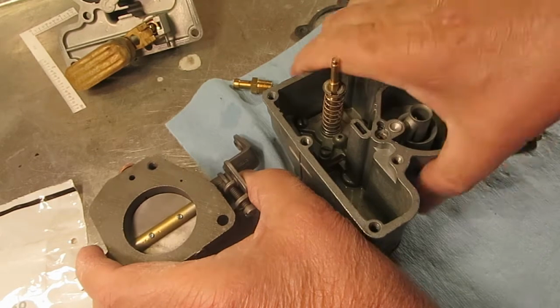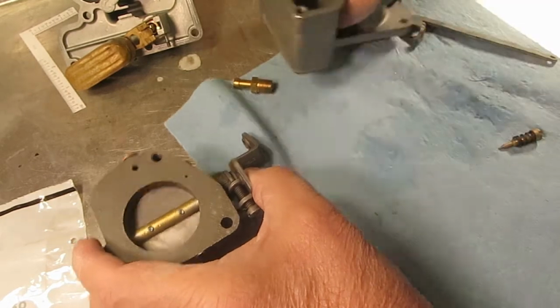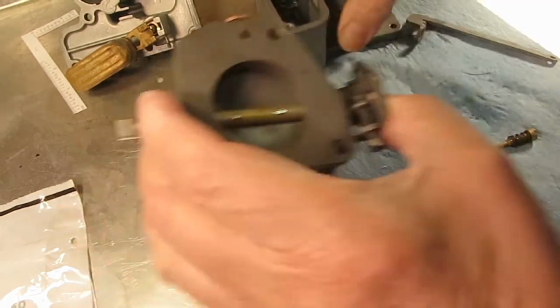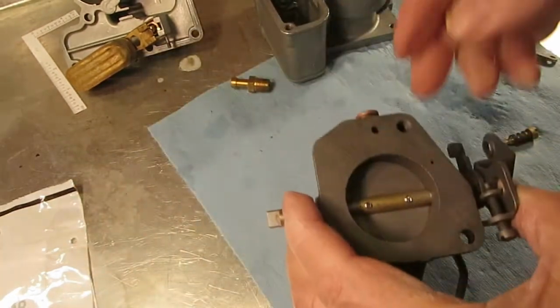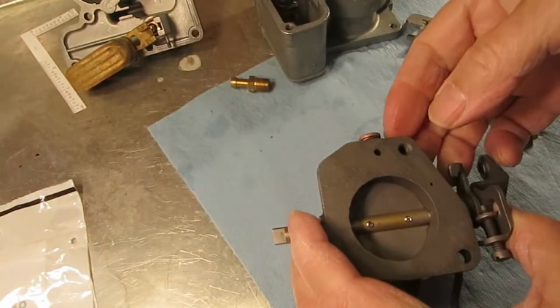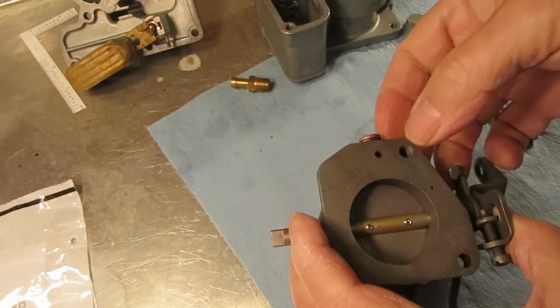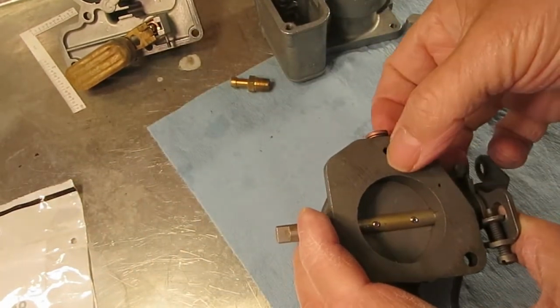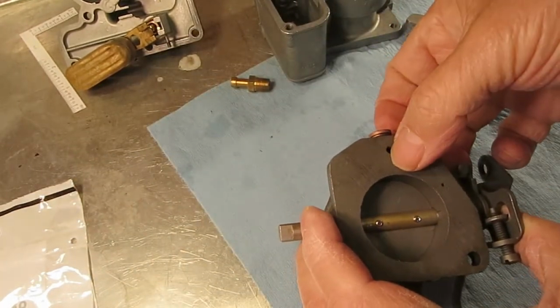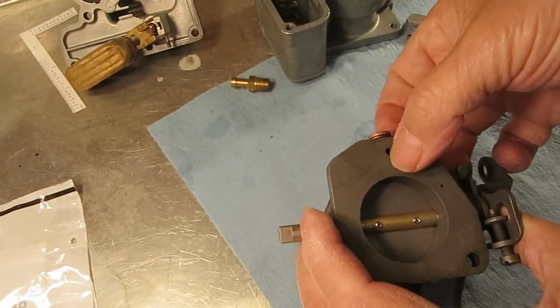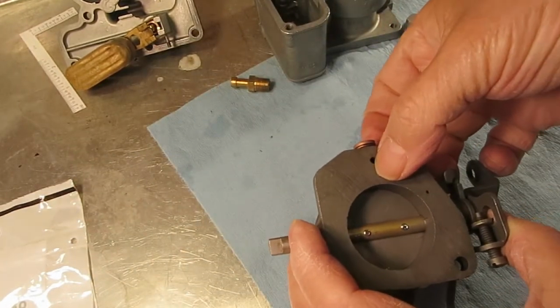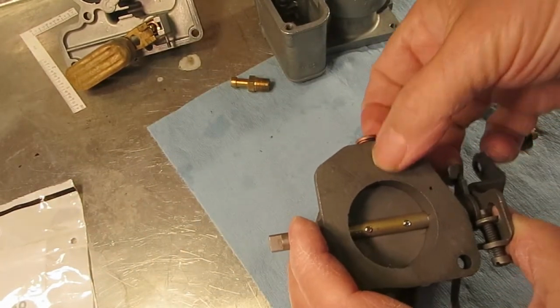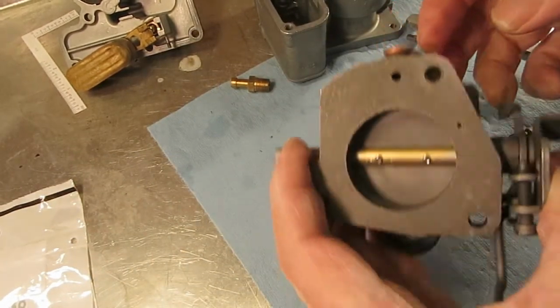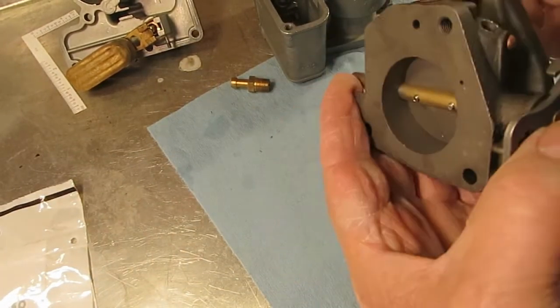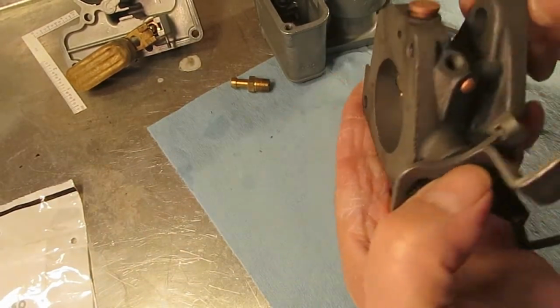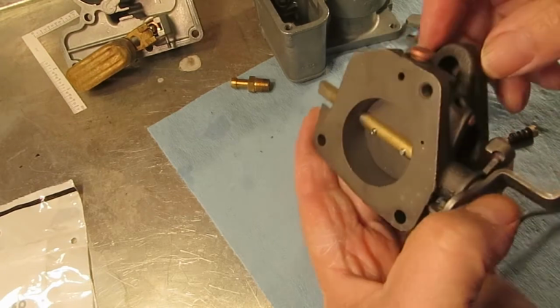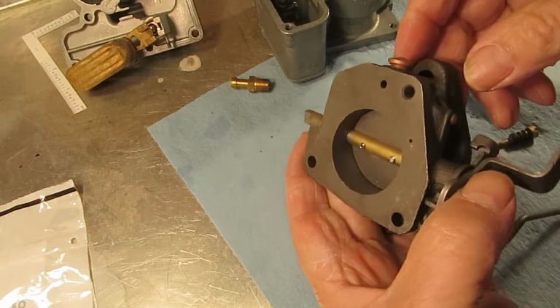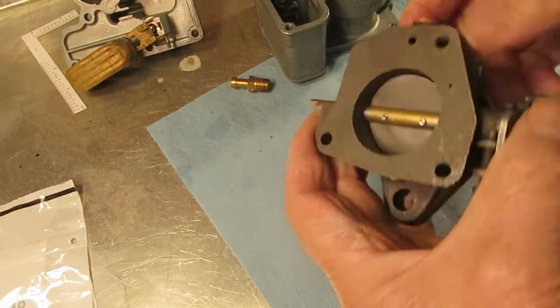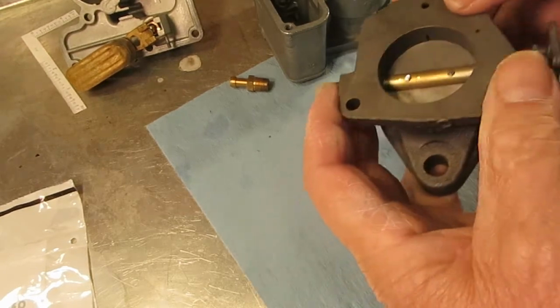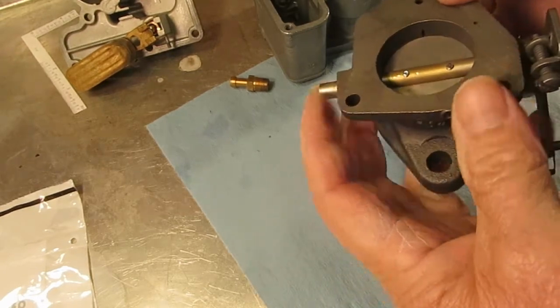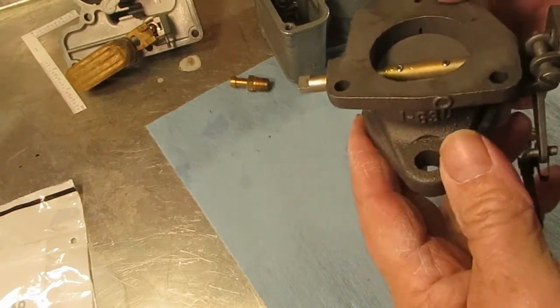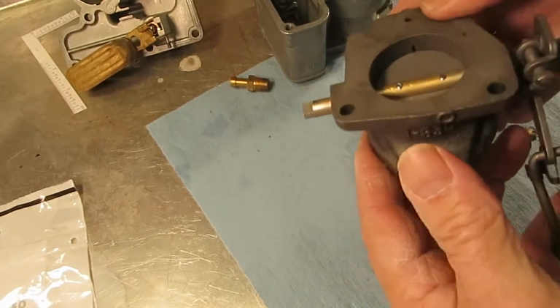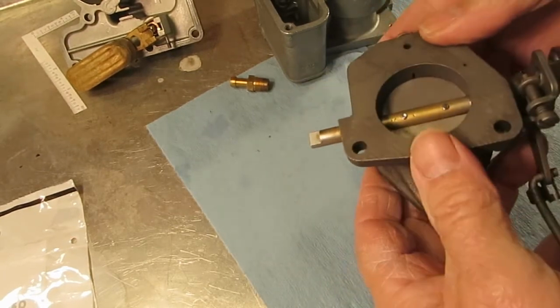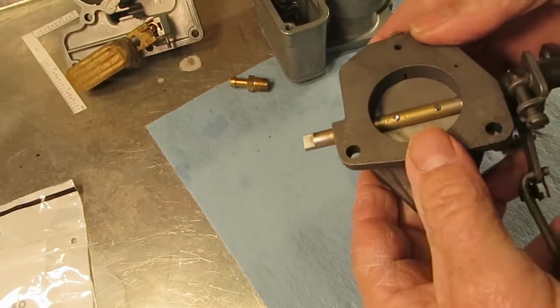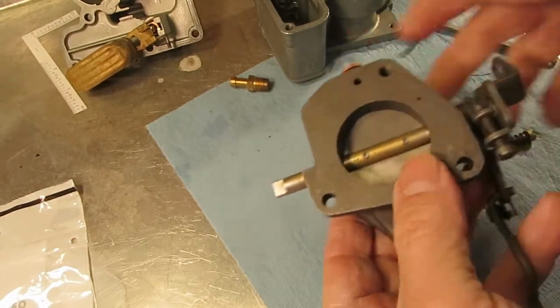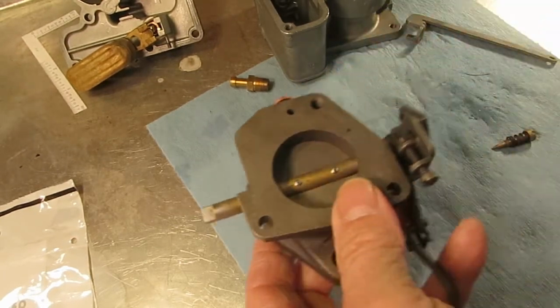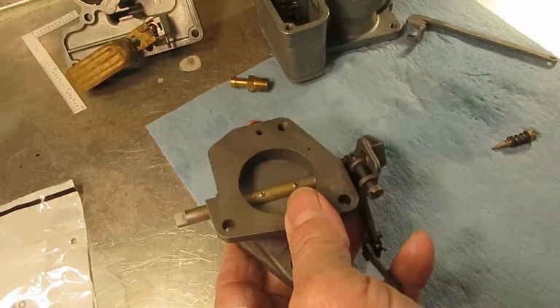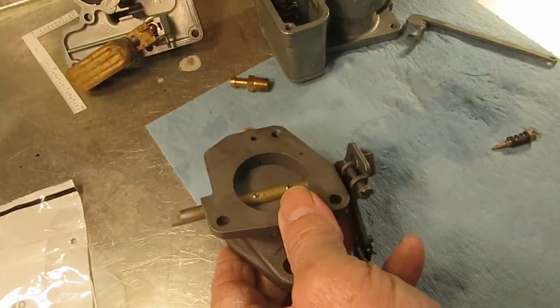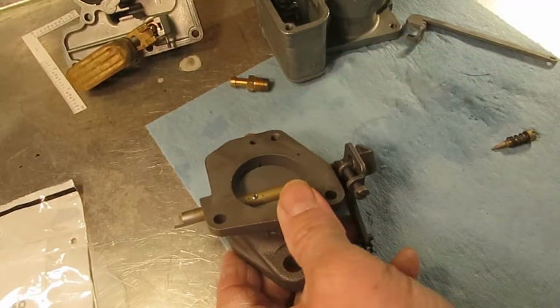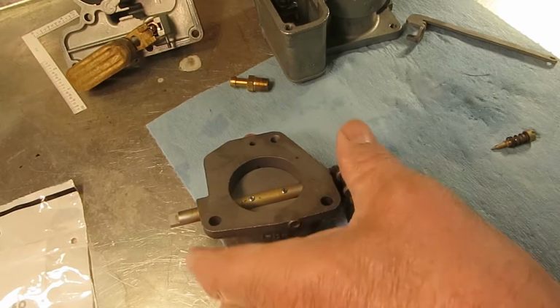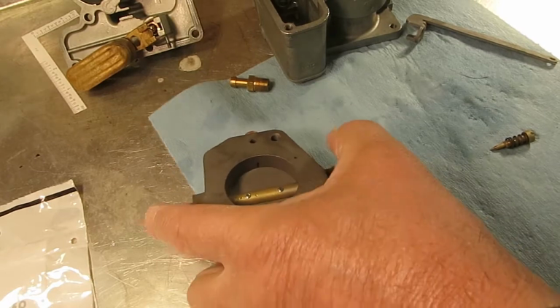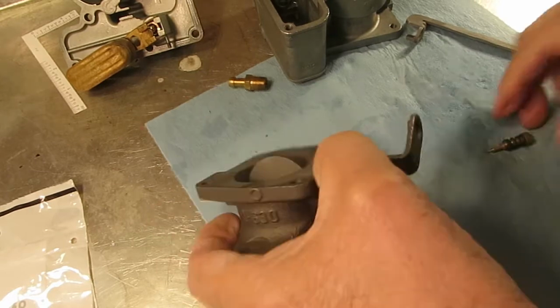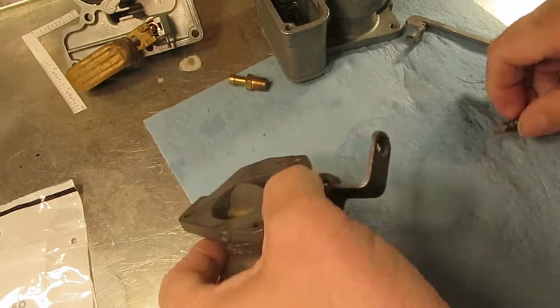It travels through the throttle body via this hole here and into the carburetor. That's how it works when you put these together.